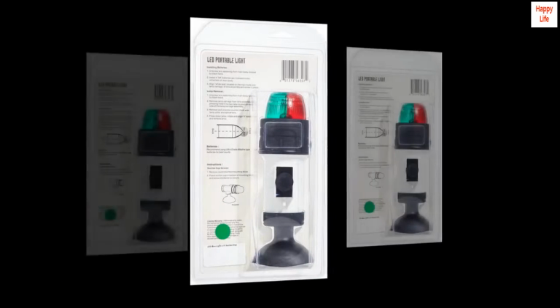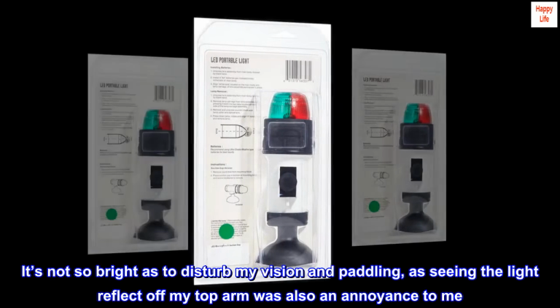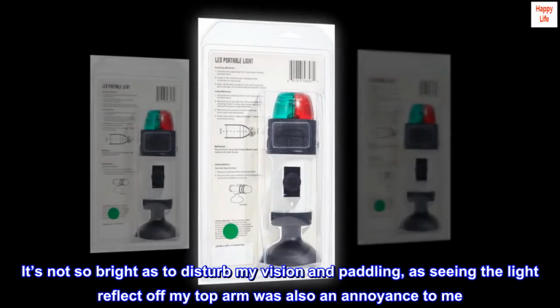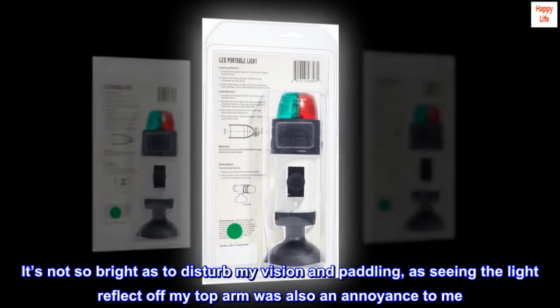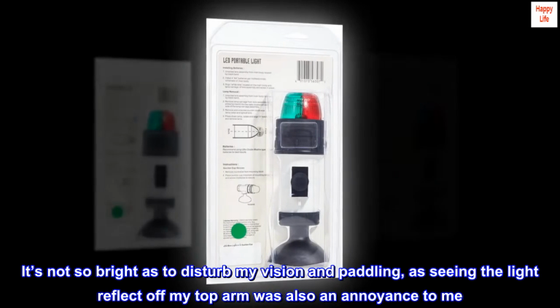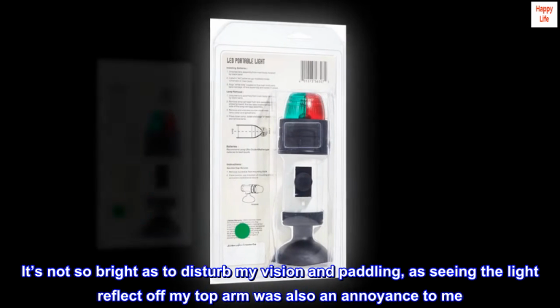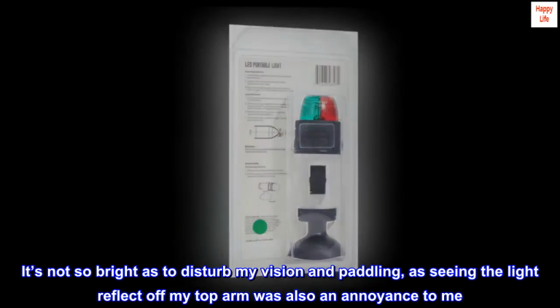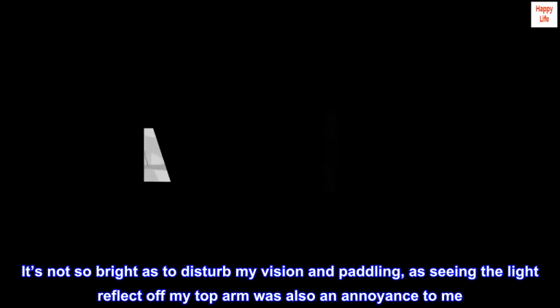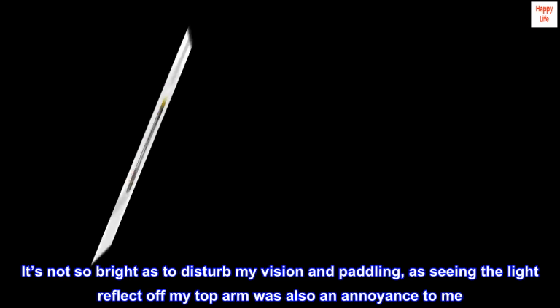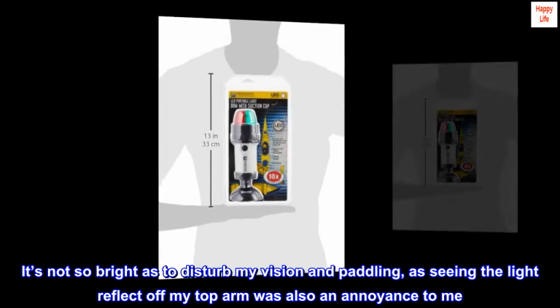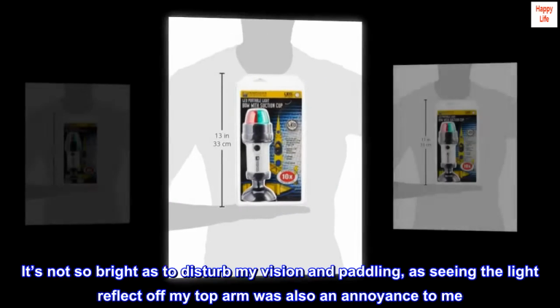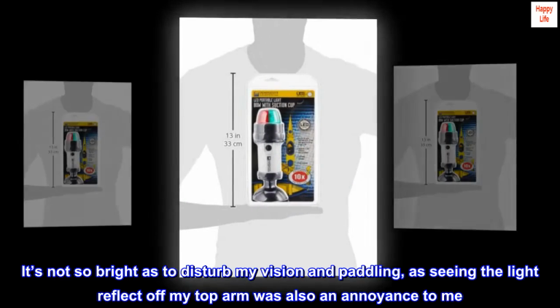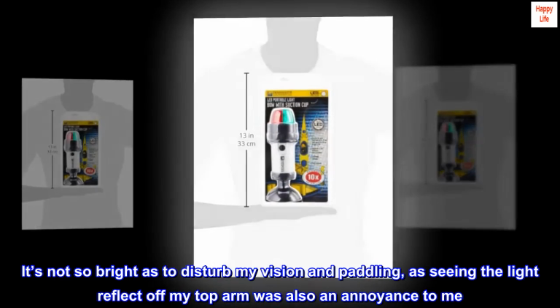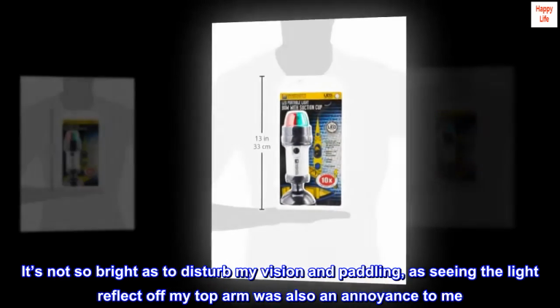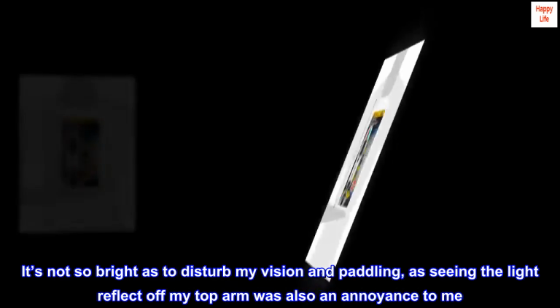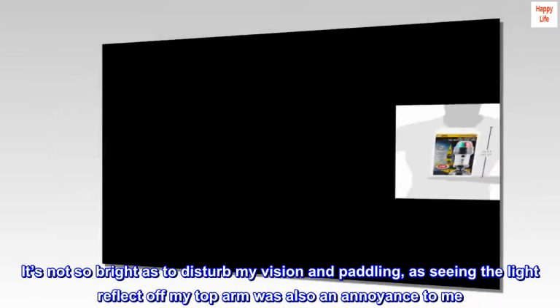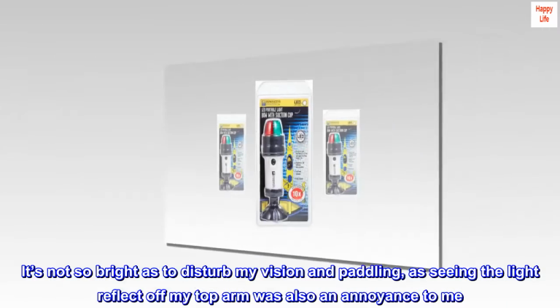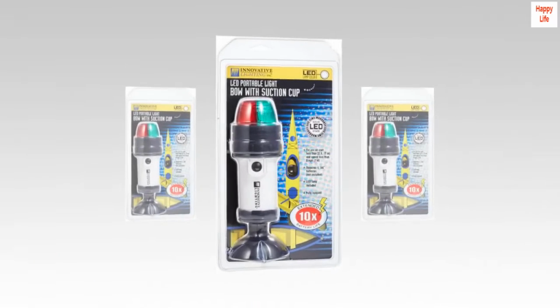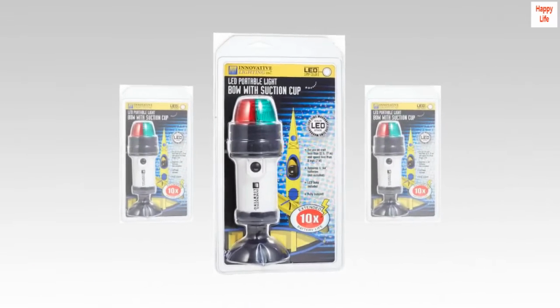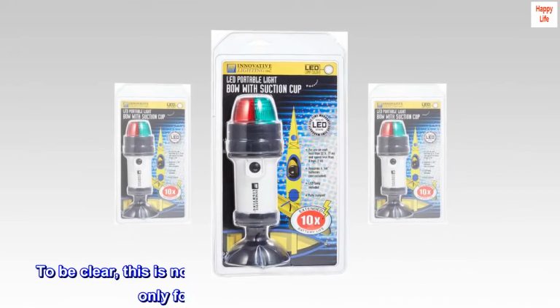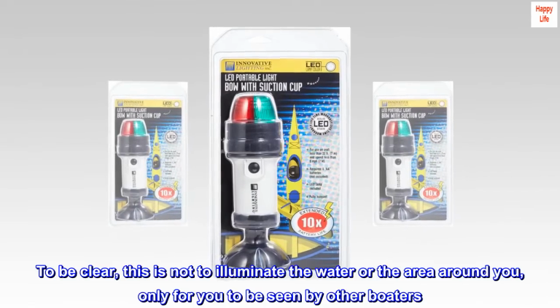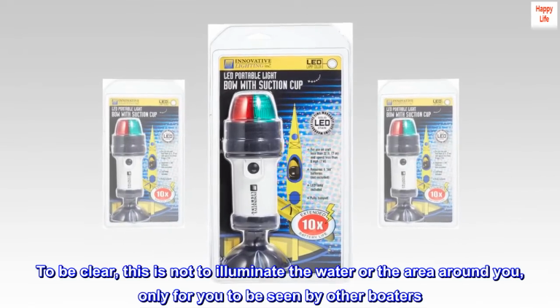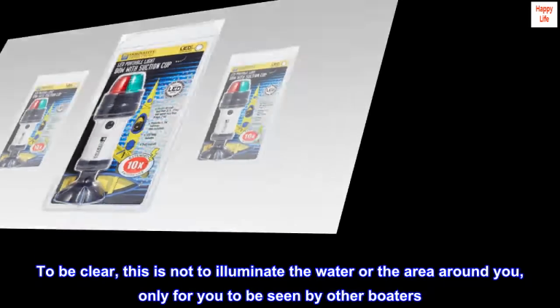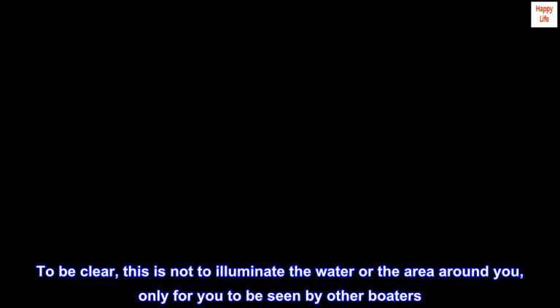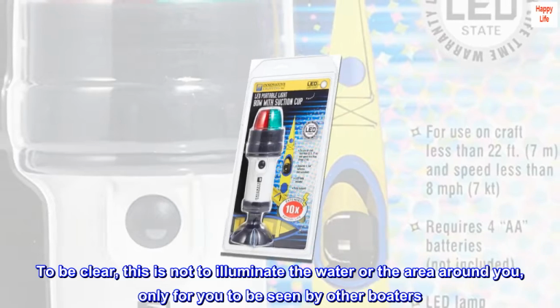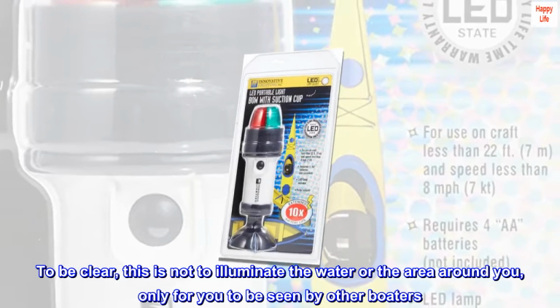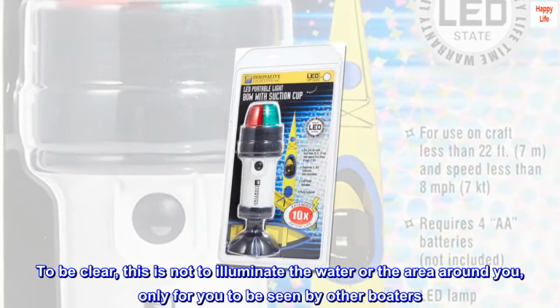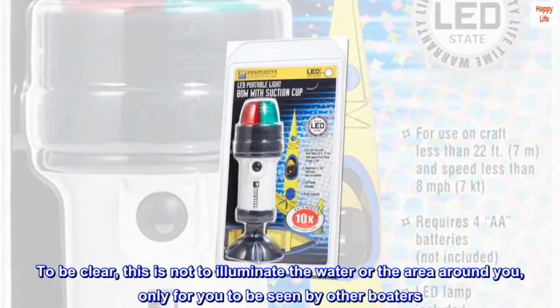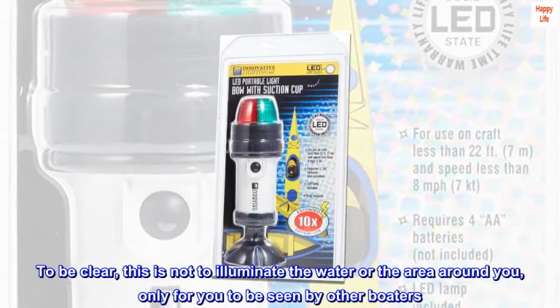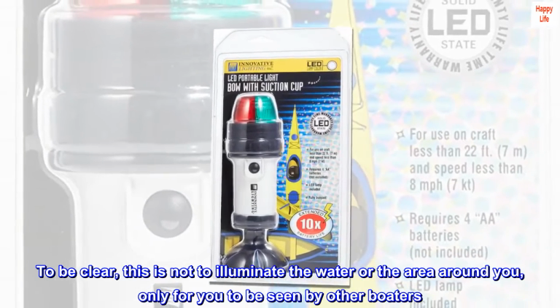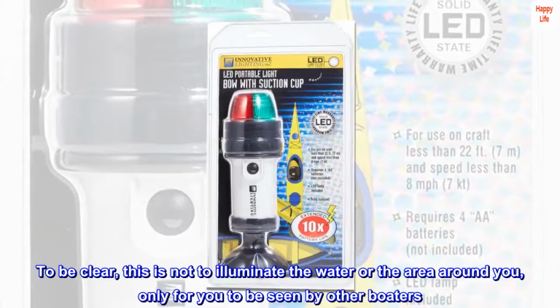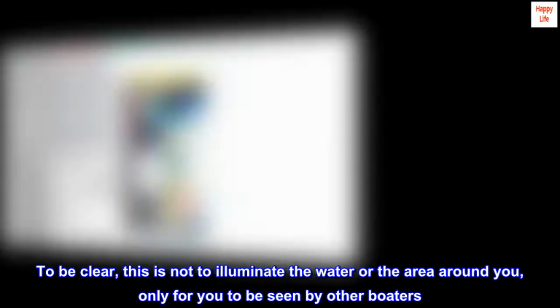It's not so bright as to disturb my vision and paddling, as seeing the light reflect off my top arm was also an annoyance to me. To be clear, this is not to illuminate the water or the area around you — only for you to be seen by other boaters.